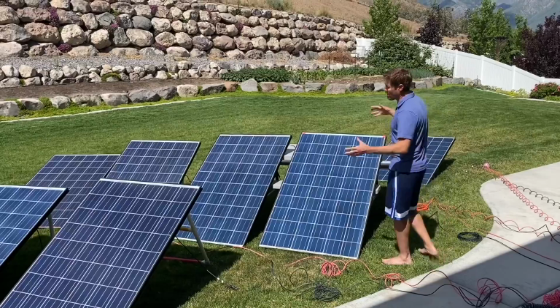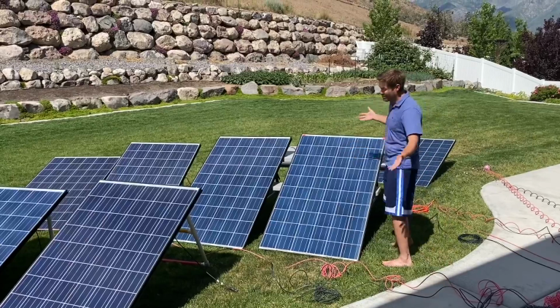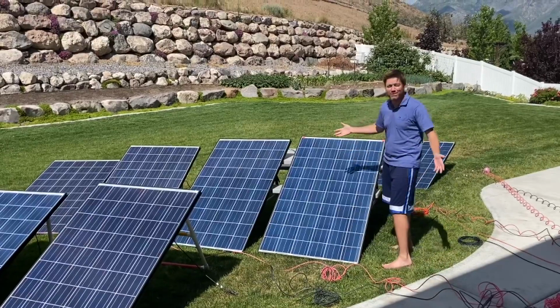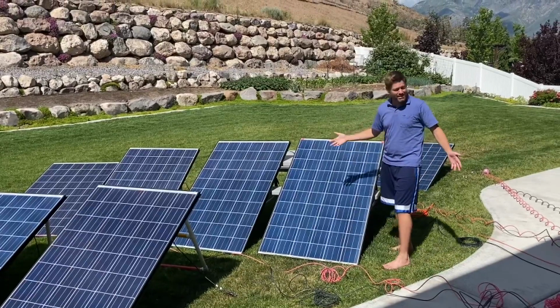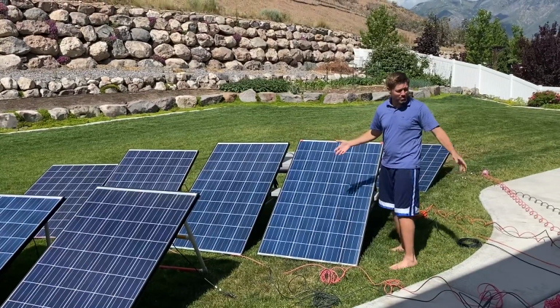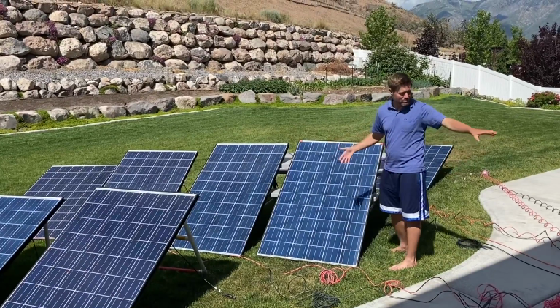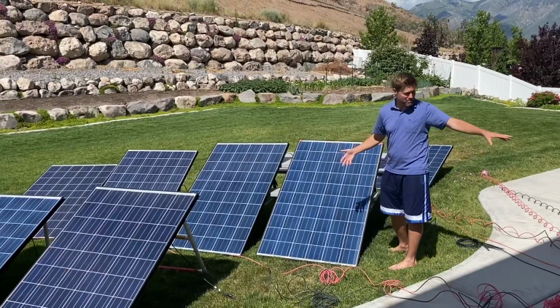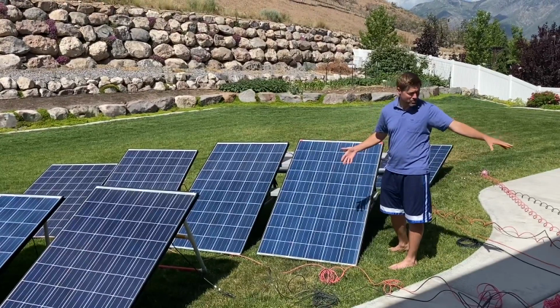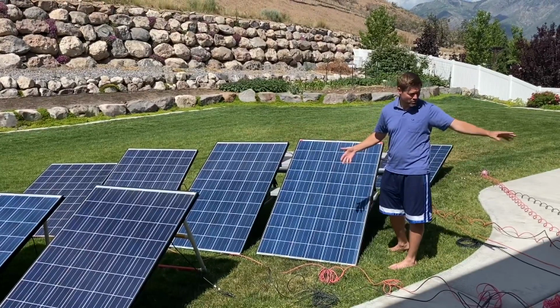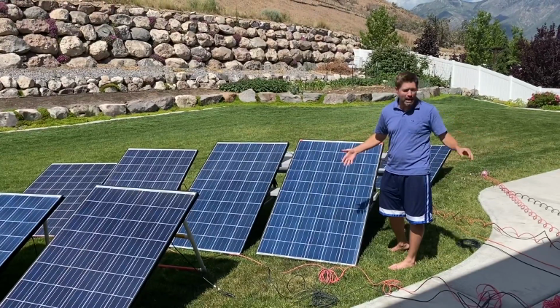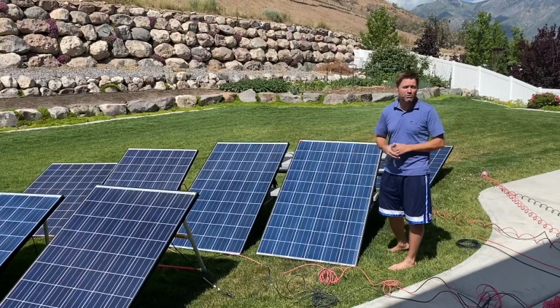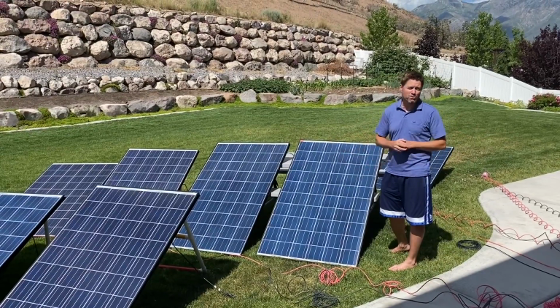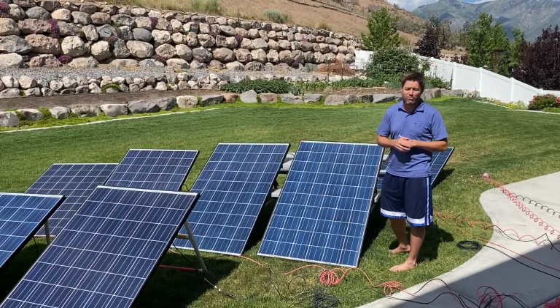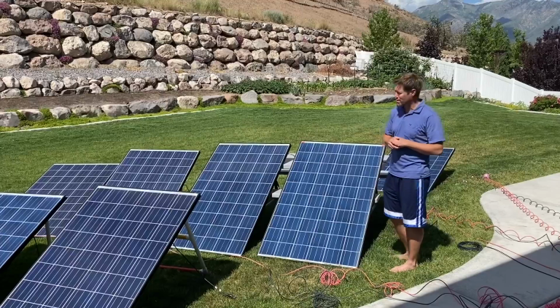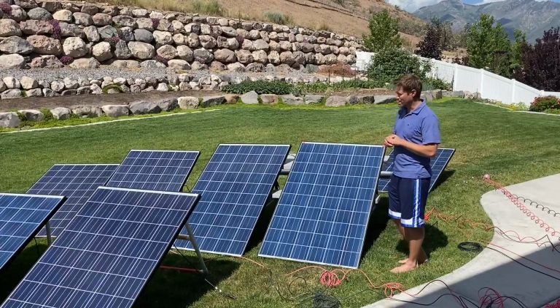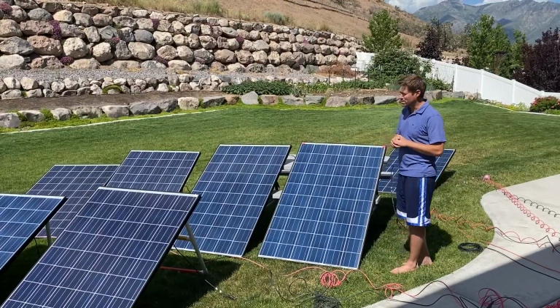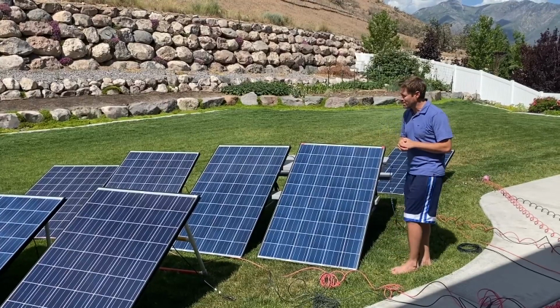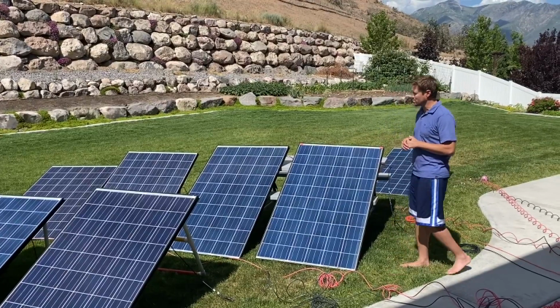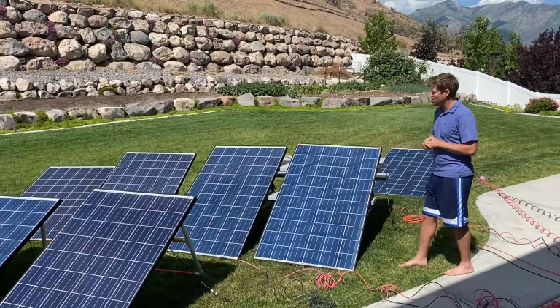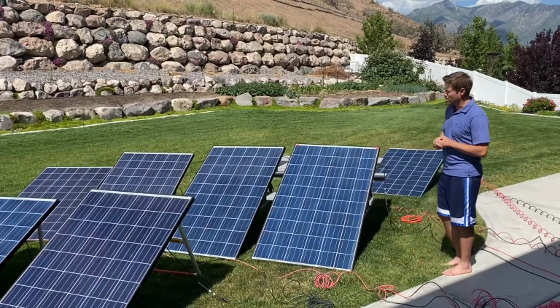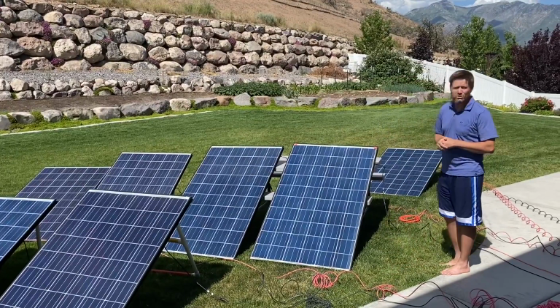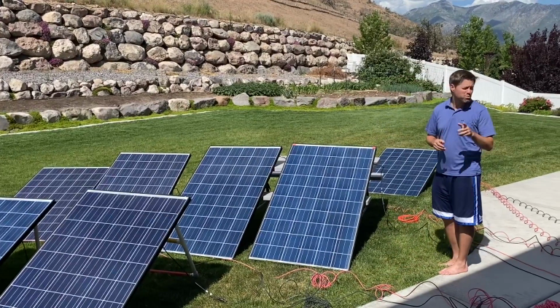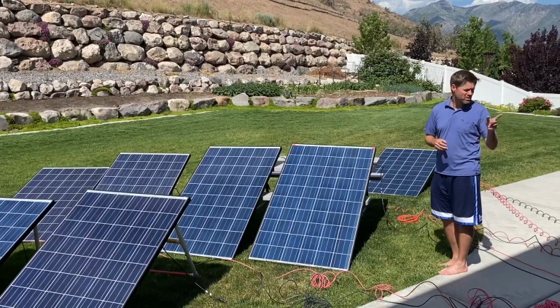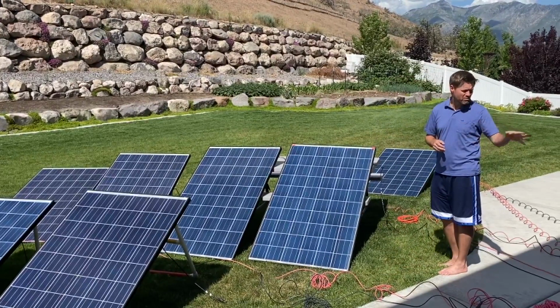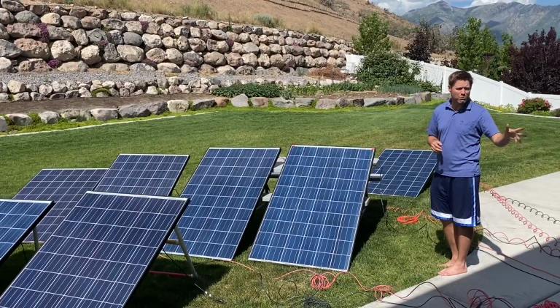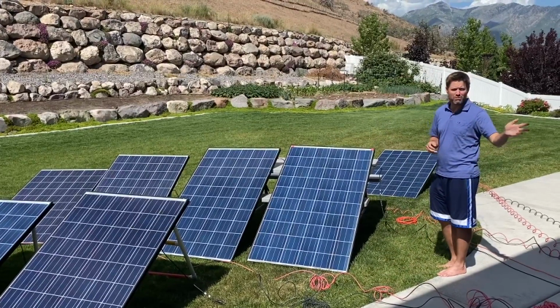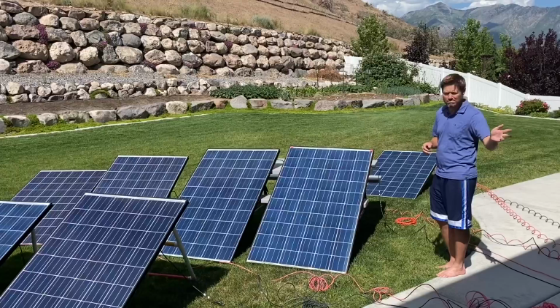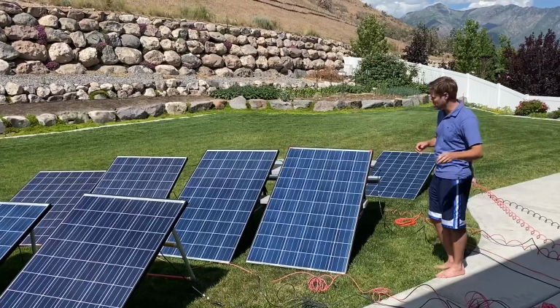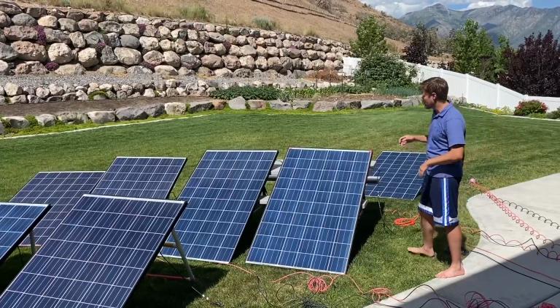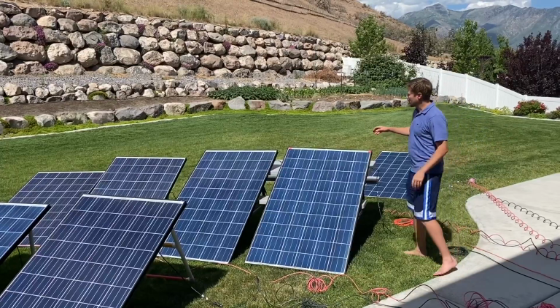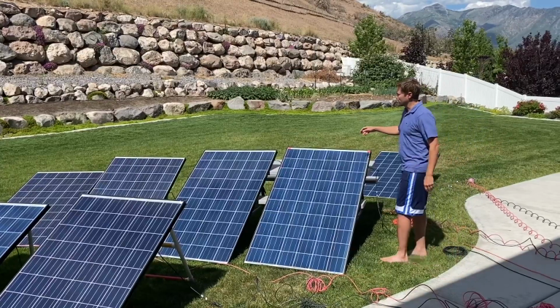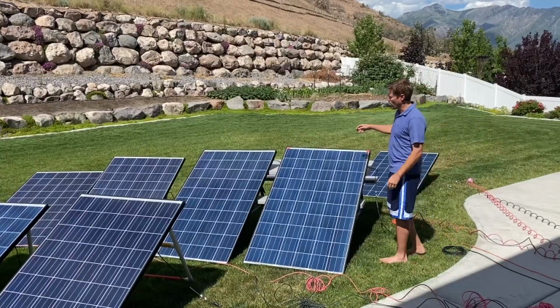You don't have to run this many, but with some adapters you can run as many as nine of these panels, which is roughly 2100 watts.